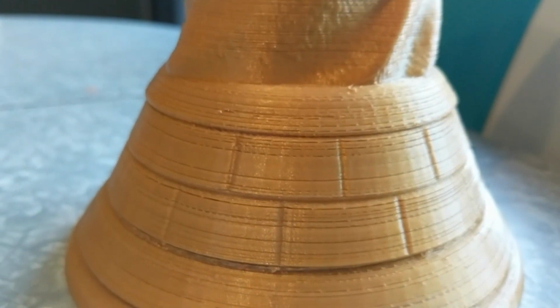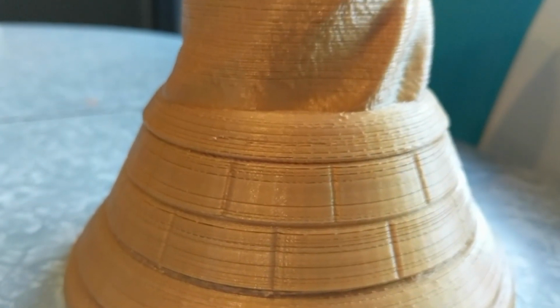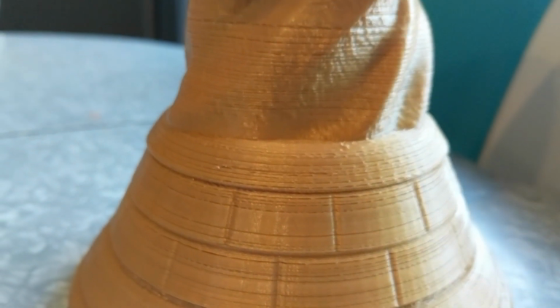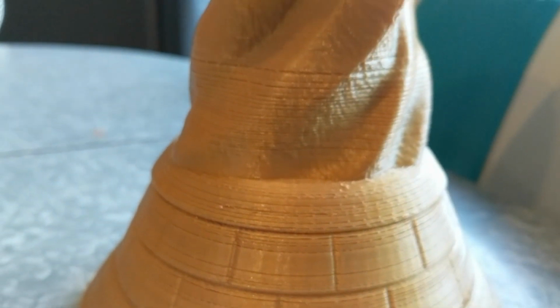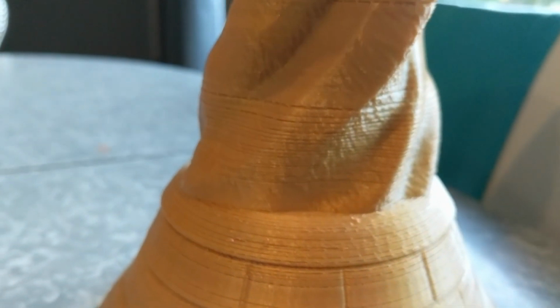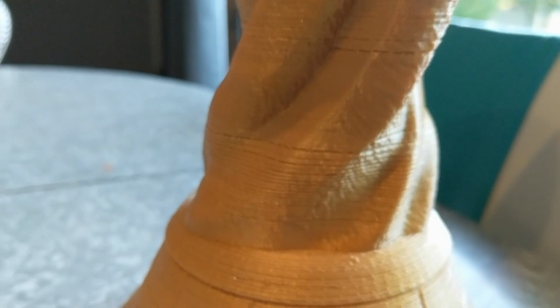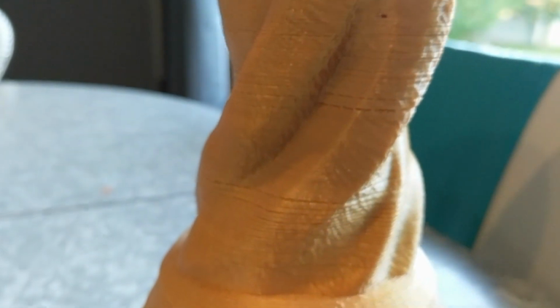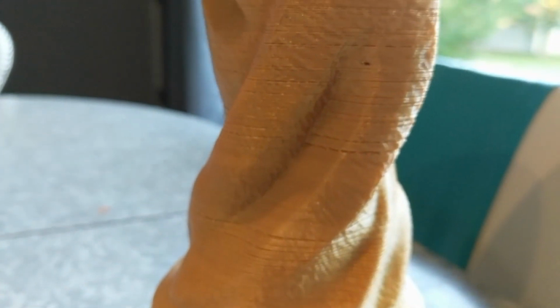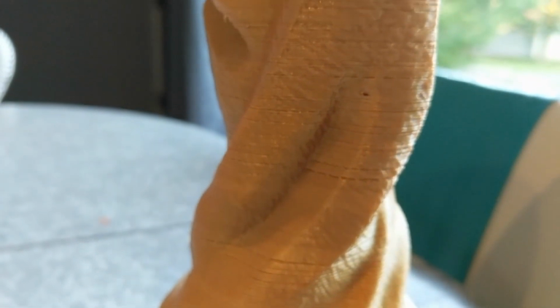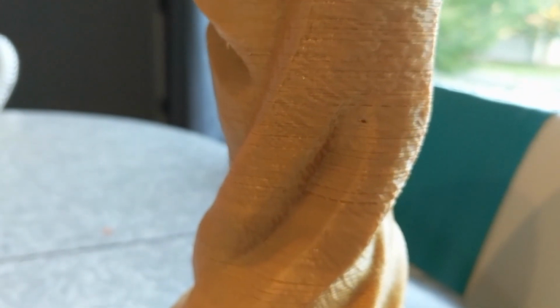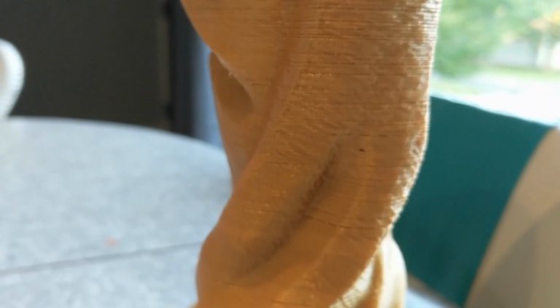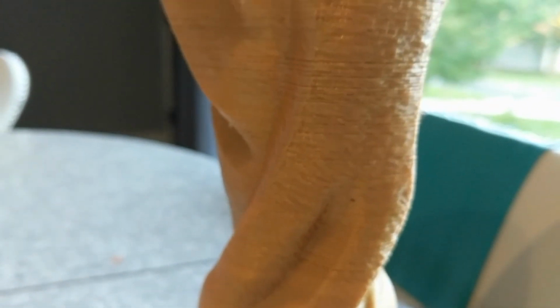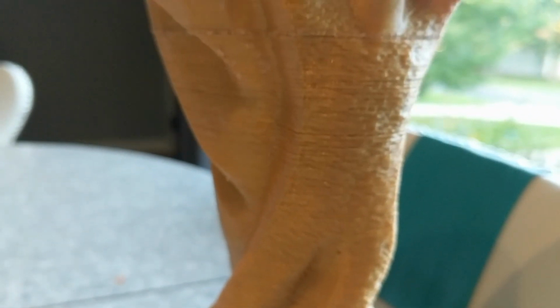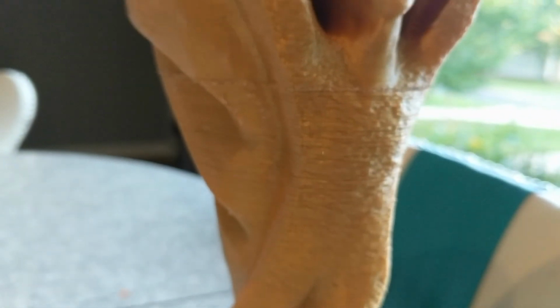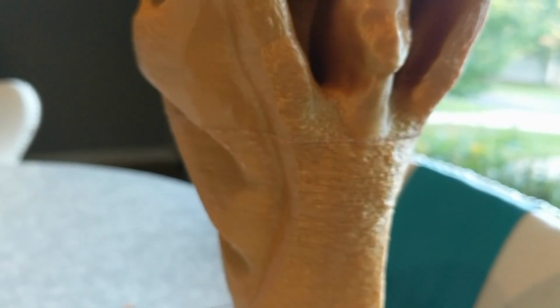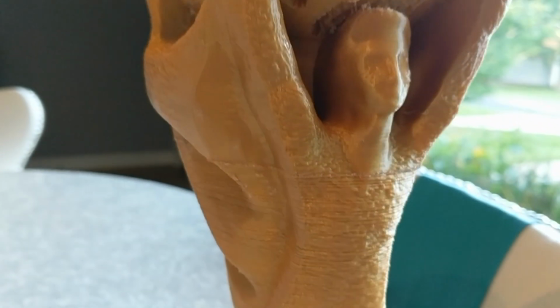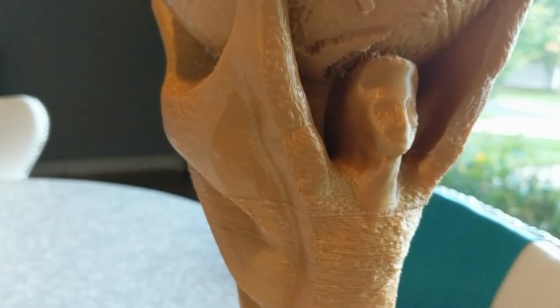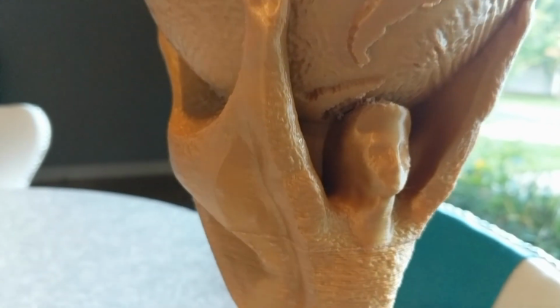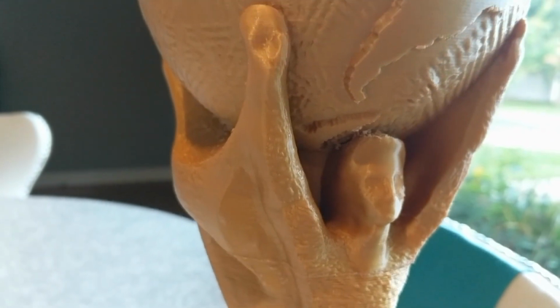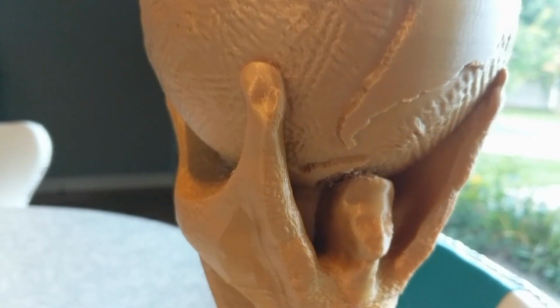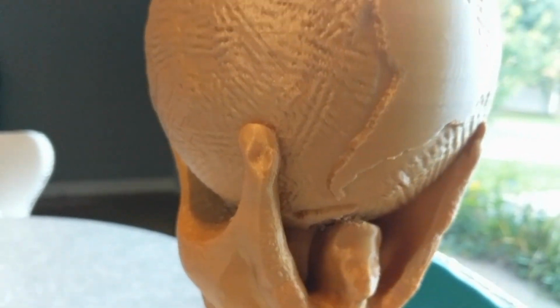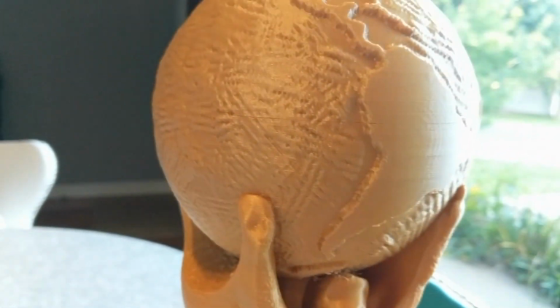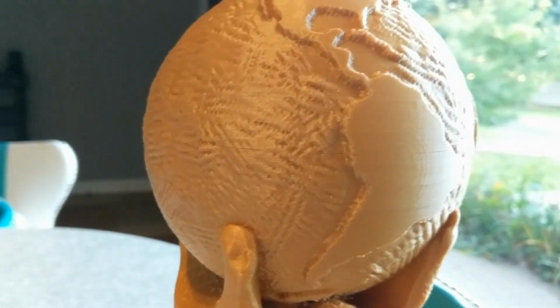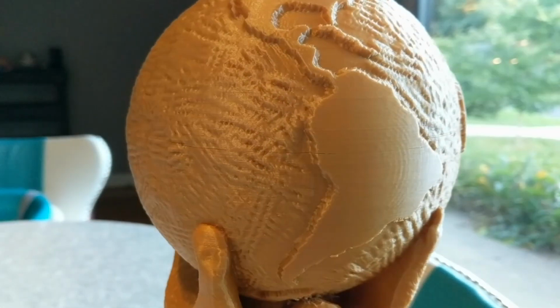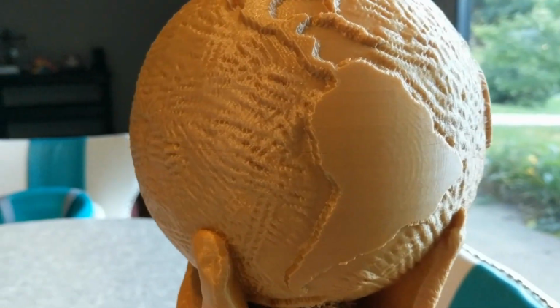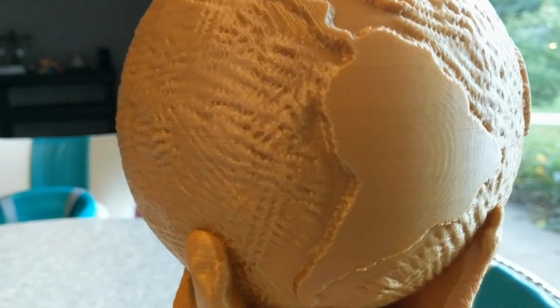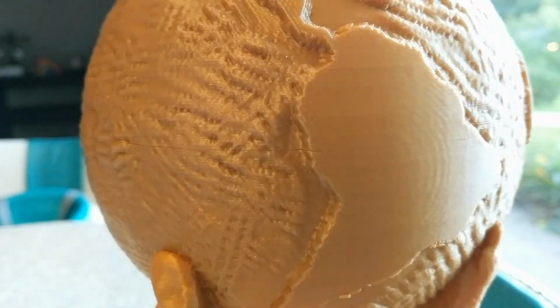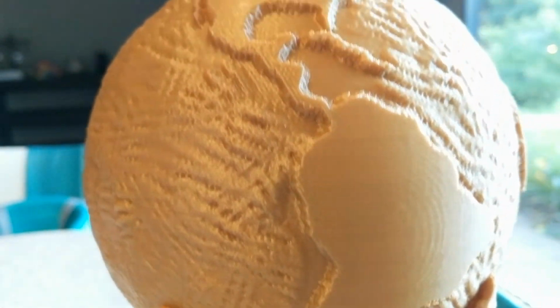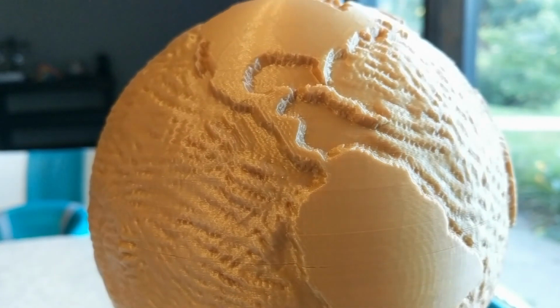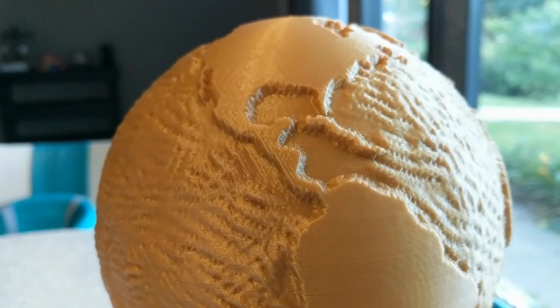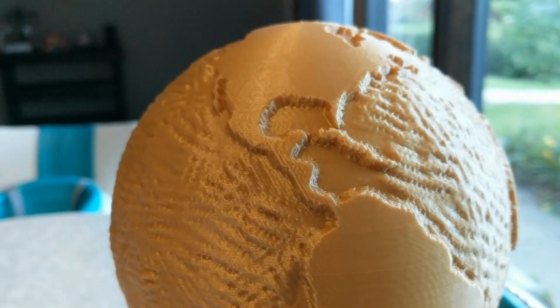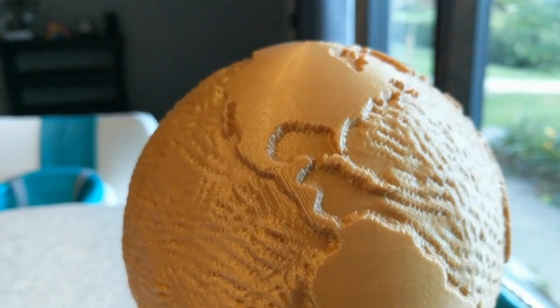As you can see, I've got a number of under extrusion parts here on the bottom, and because this was a two-piece print, the top part ended up being beautiful. So this was something that worked for me, and I'll keep you guys informed to see if it keeps working.